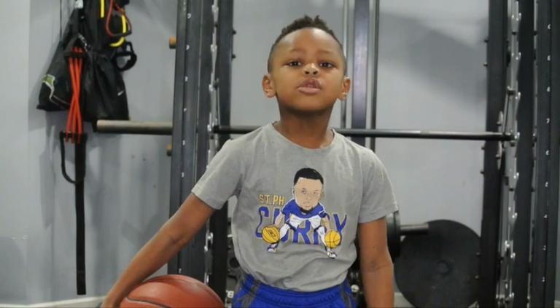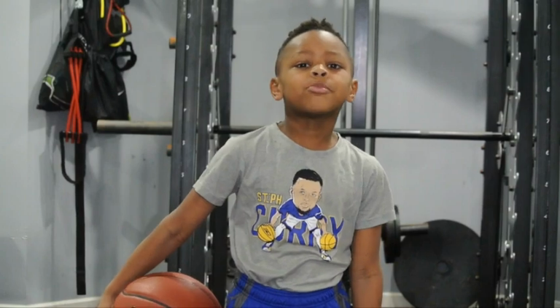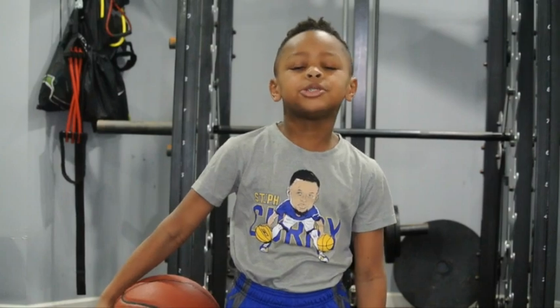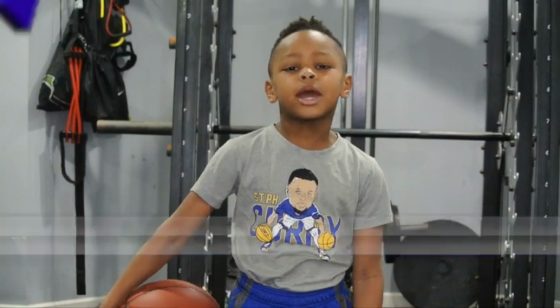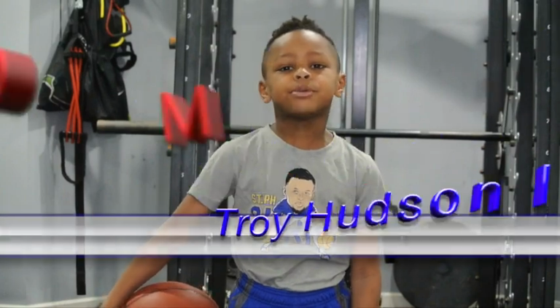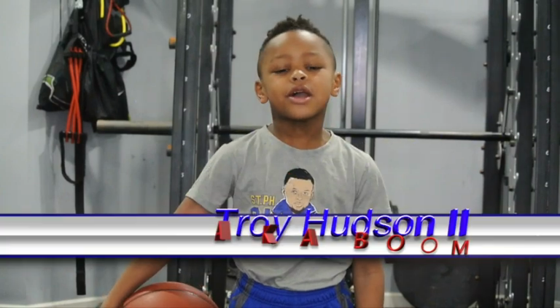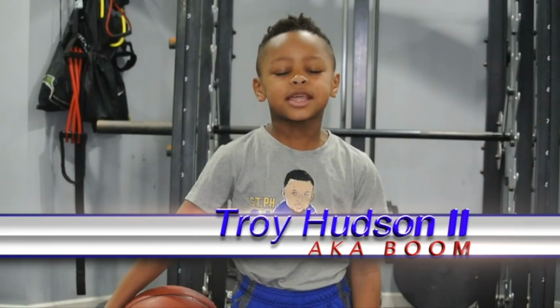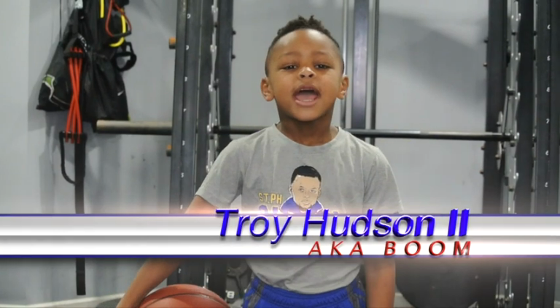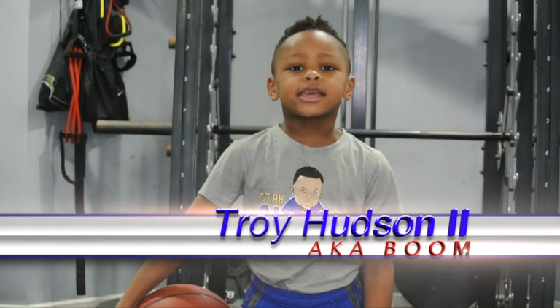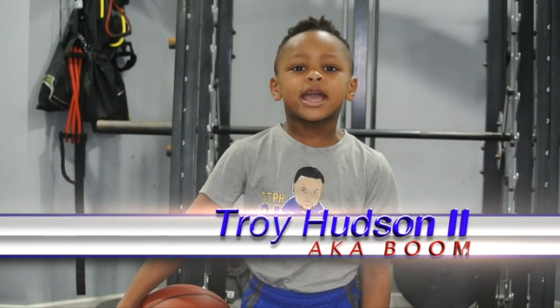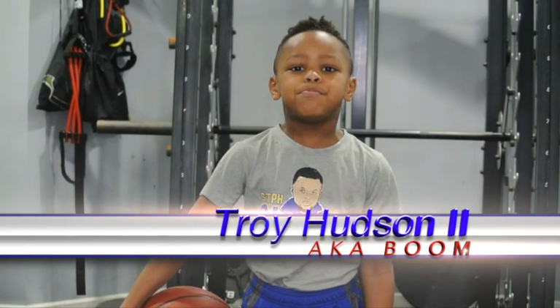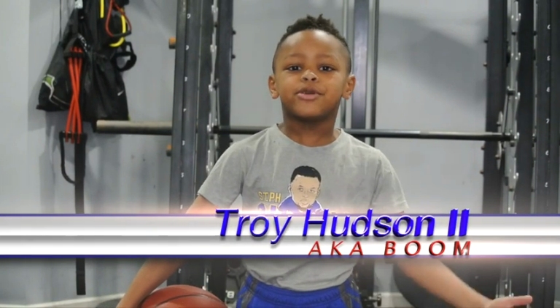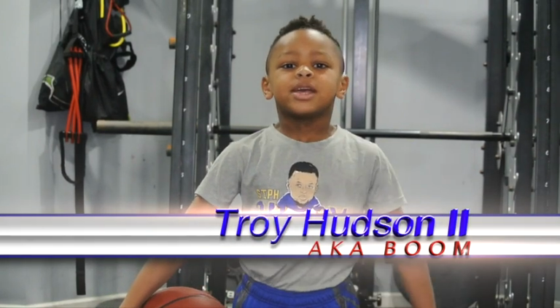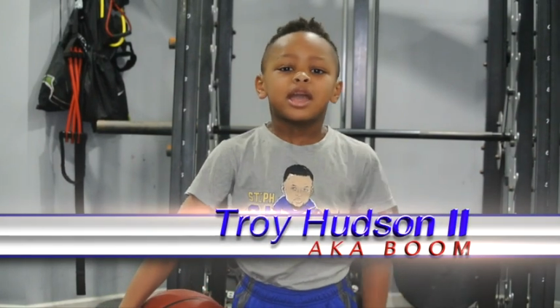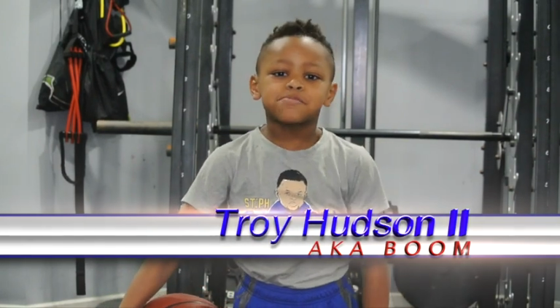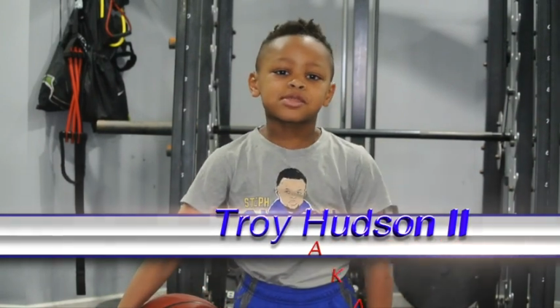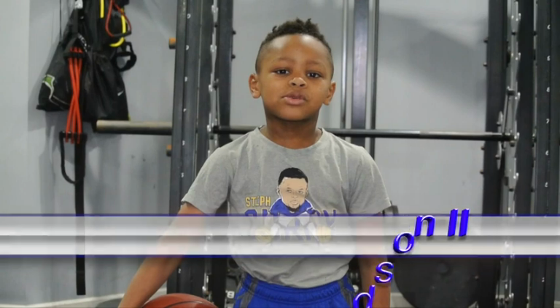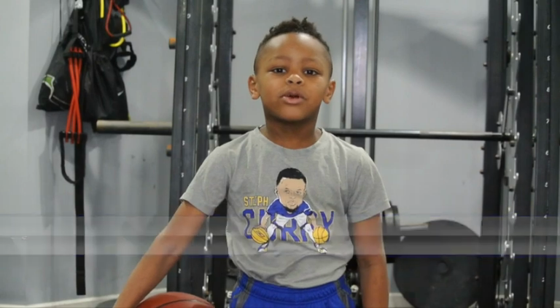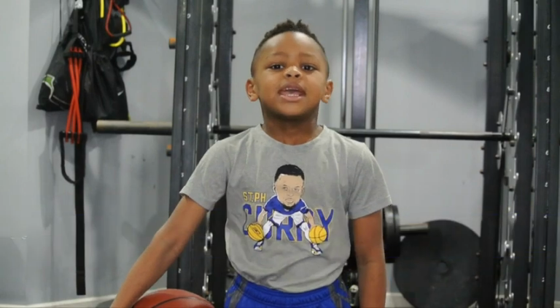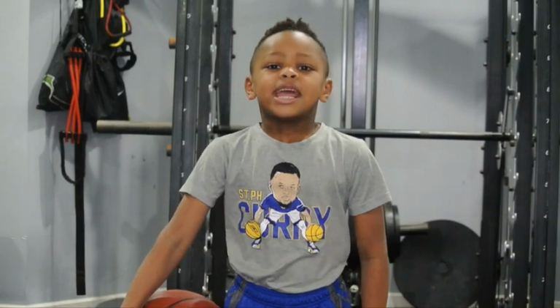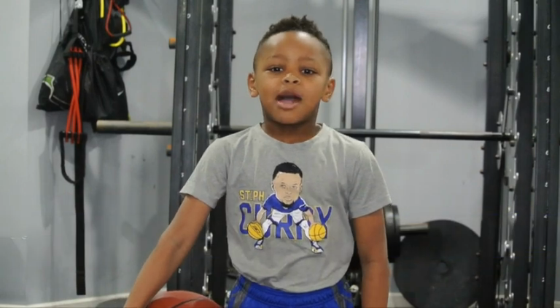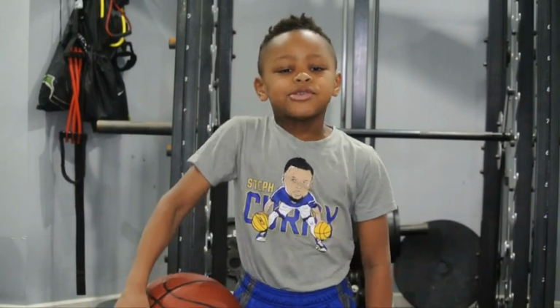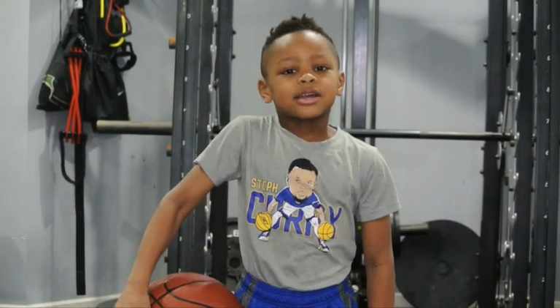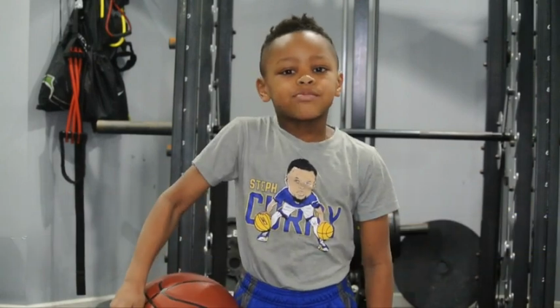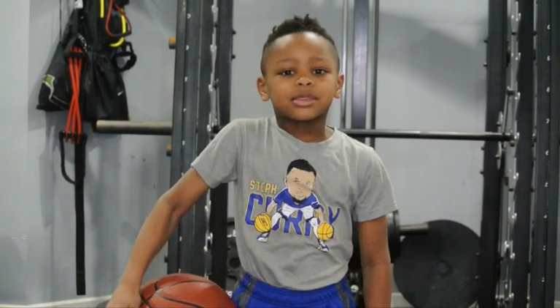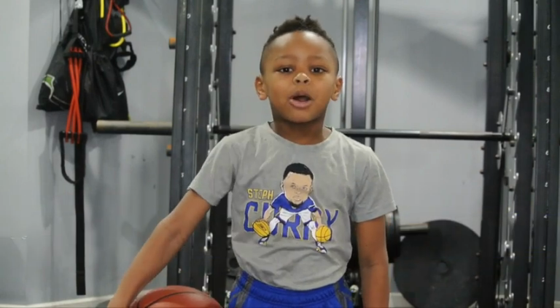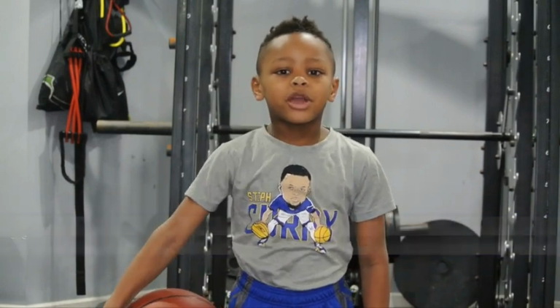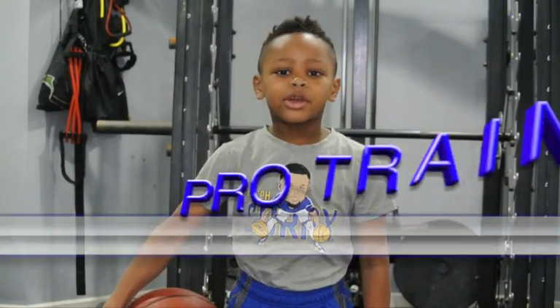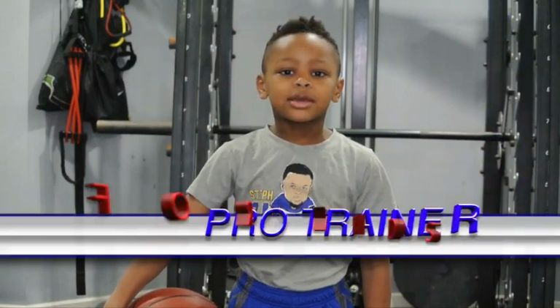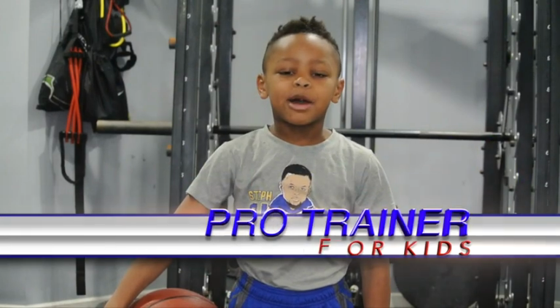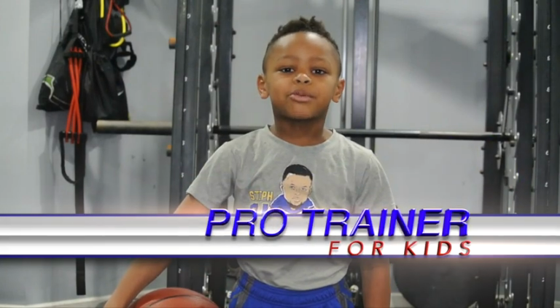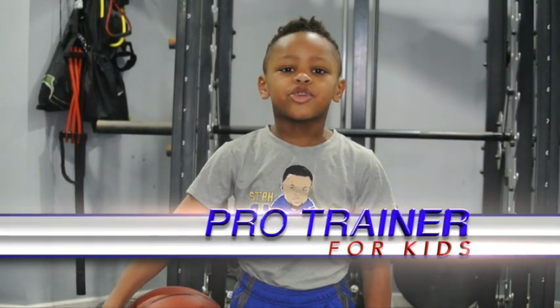What's up, YouTube? My name is Troy Hudson, a.k.a. Boom, and I'm six years old, and I'm the youngest basketball player and the youngest basketball trainer.